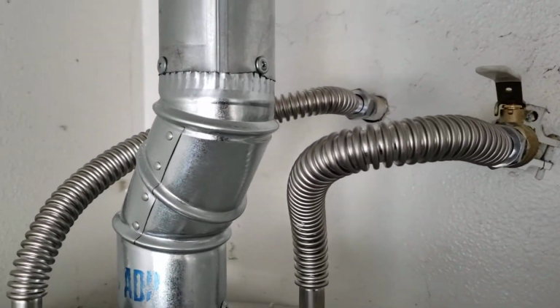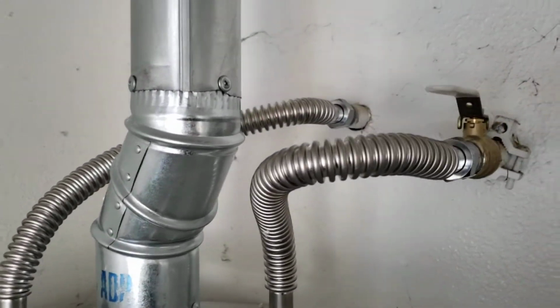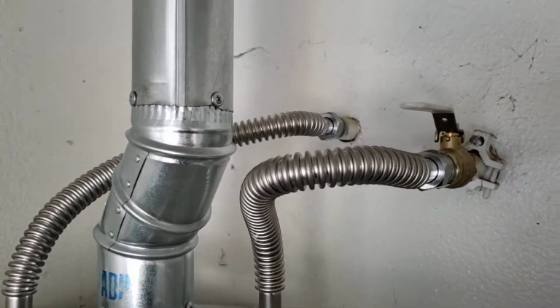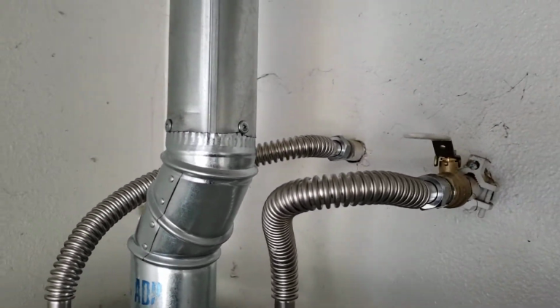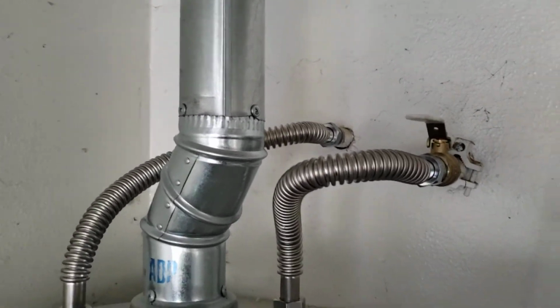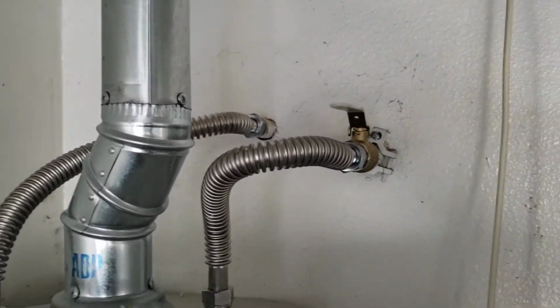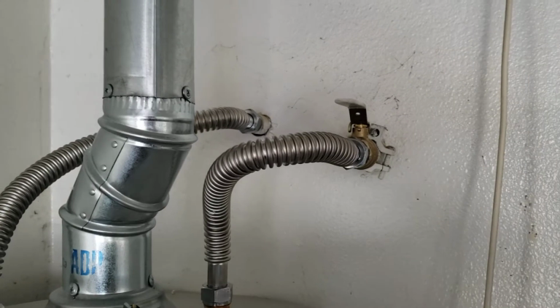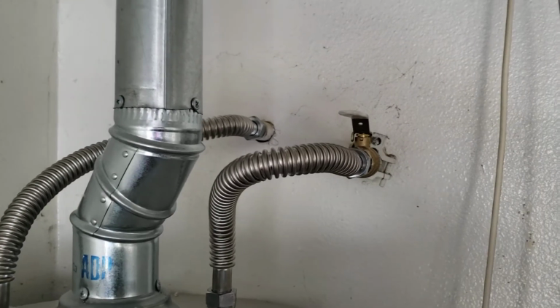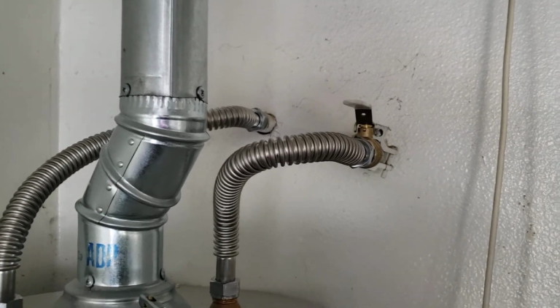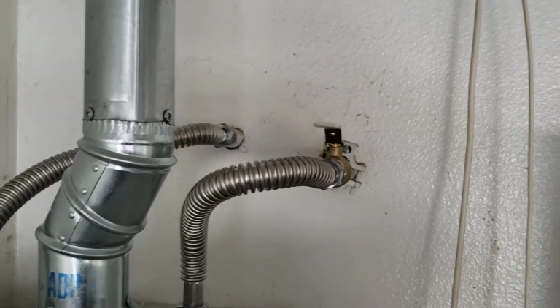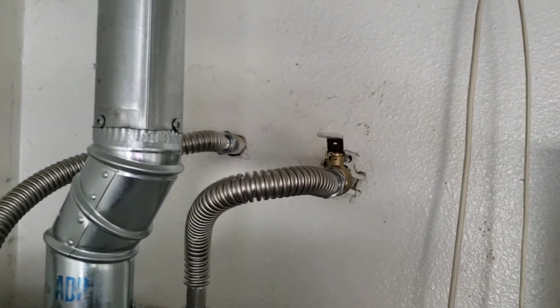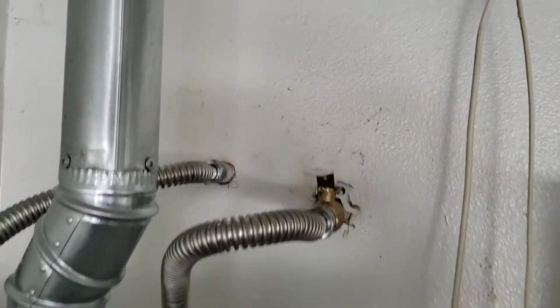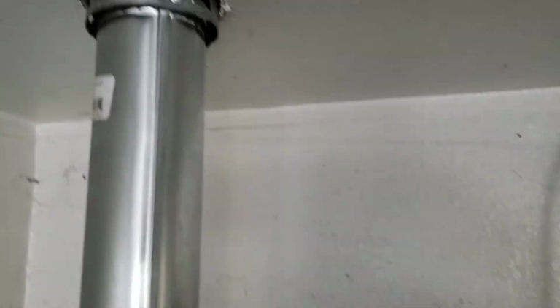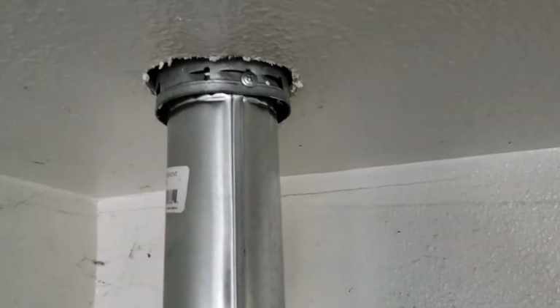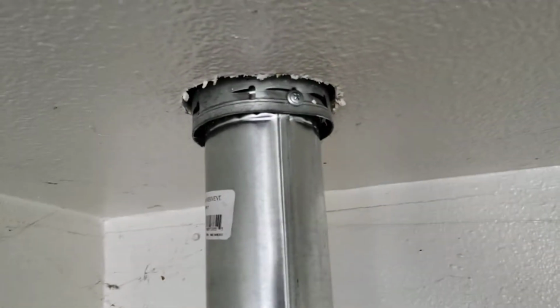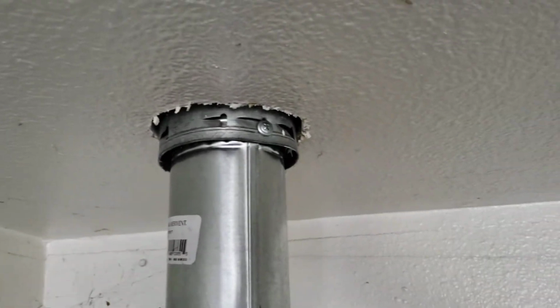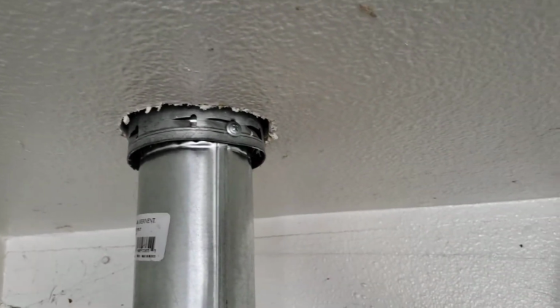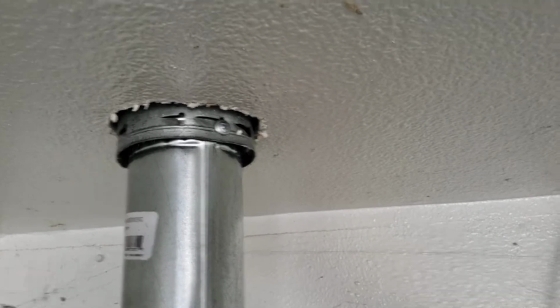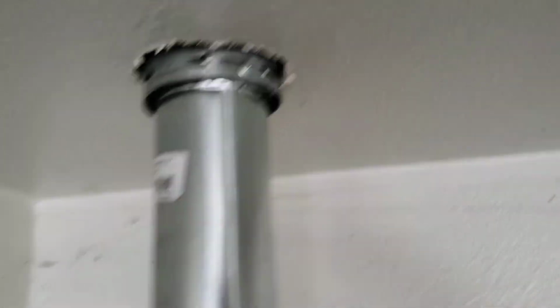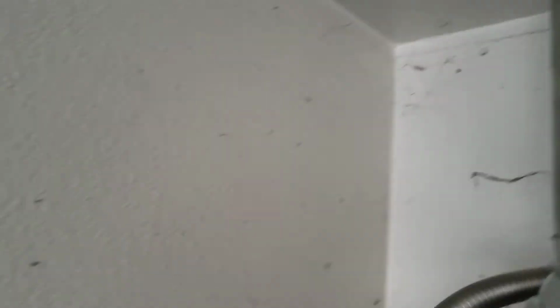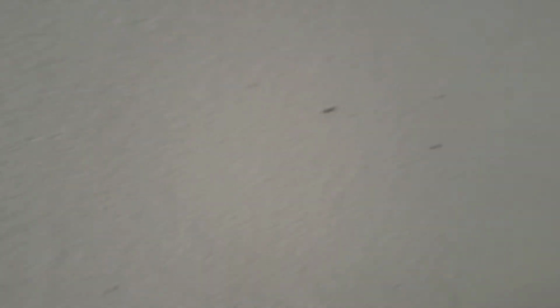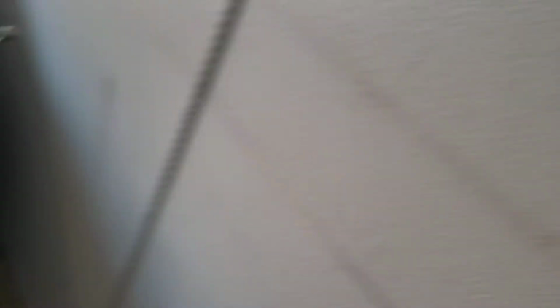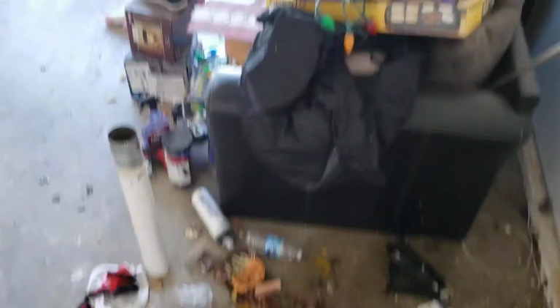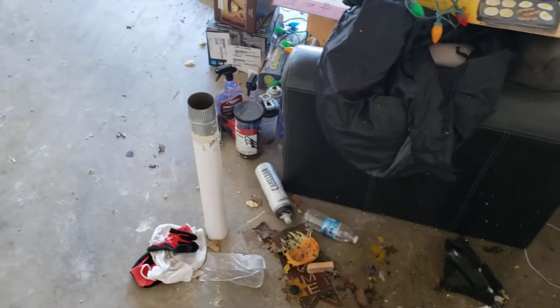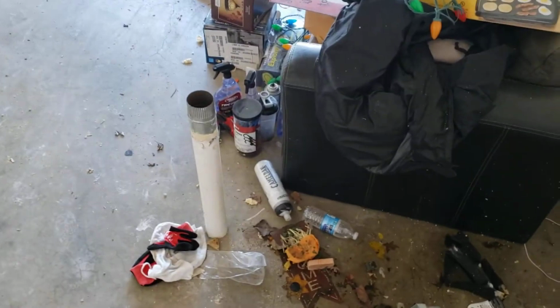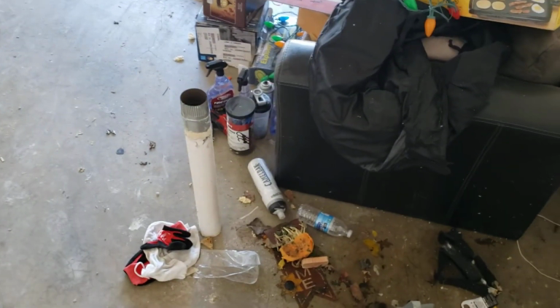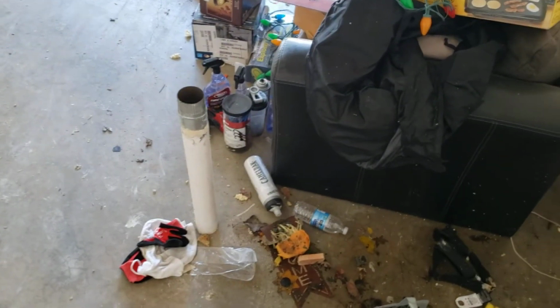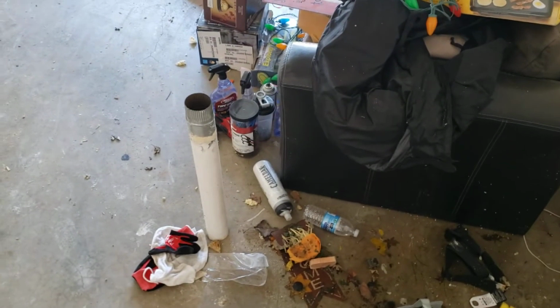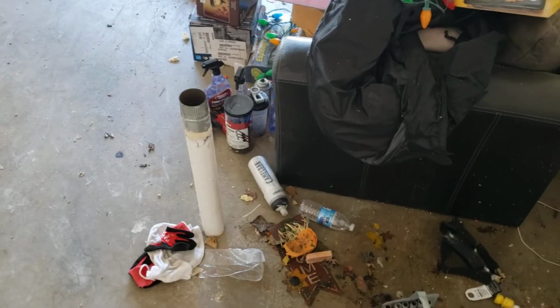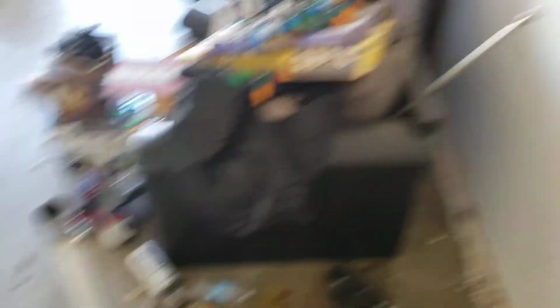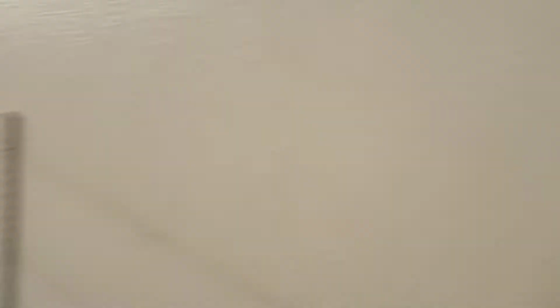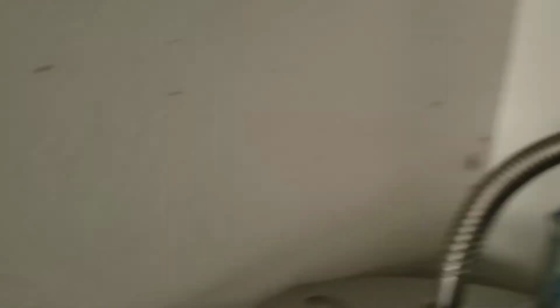So we're in Columbus, California. We just finished installing a Bradford White 50-gallon natural gas water heater. One of the first things that we did is we pulled this dual wall B vent down out of the attic. The old pipe, which is sitting right there, you can see it was just shoved up into the attic space — and that's single wall, so it's not code.